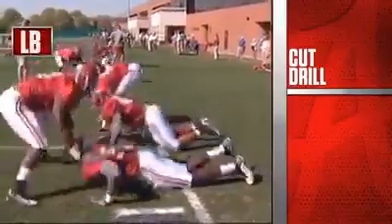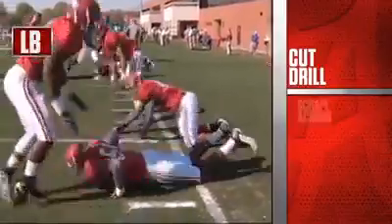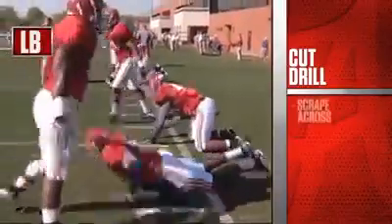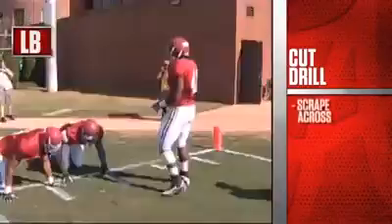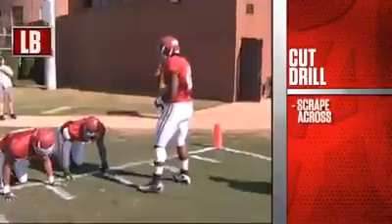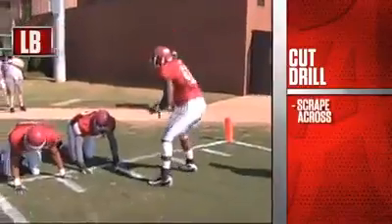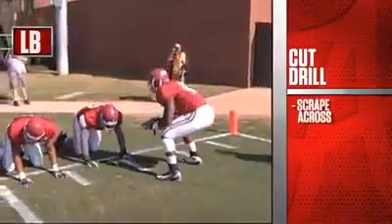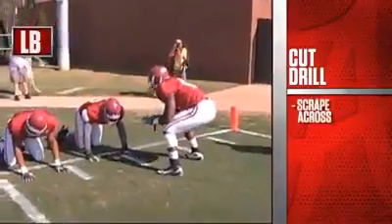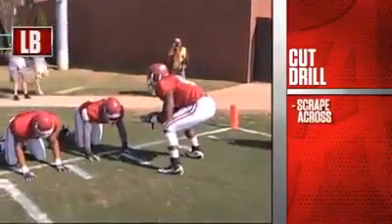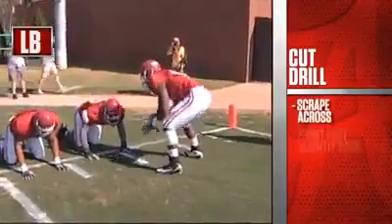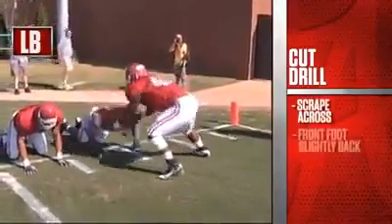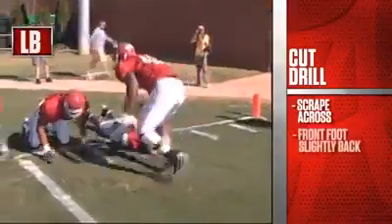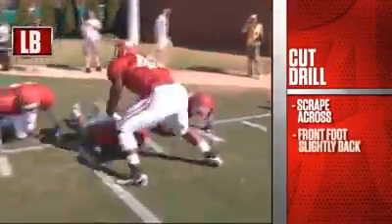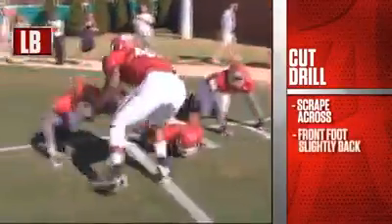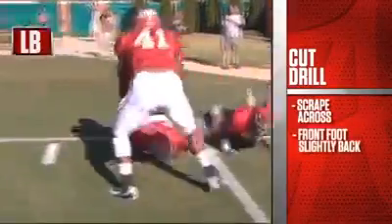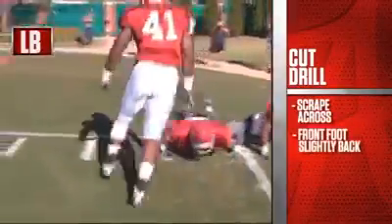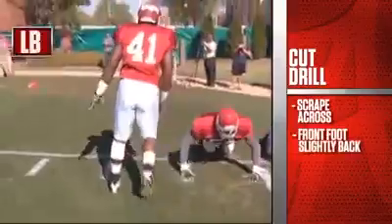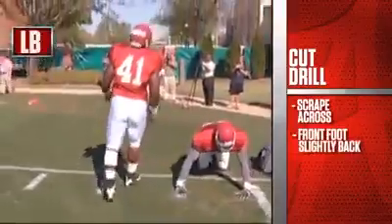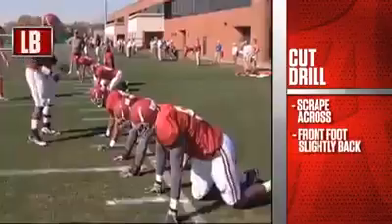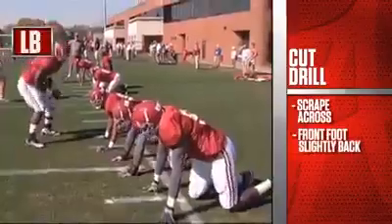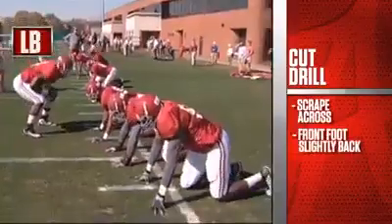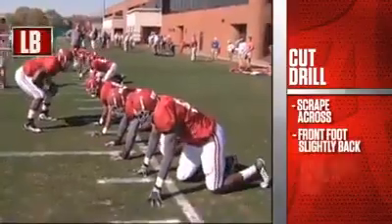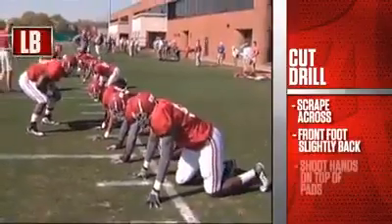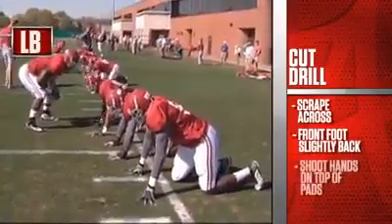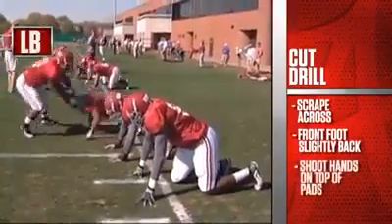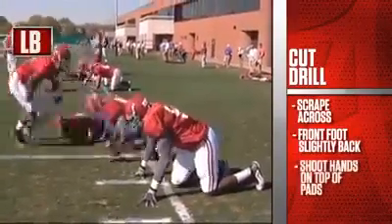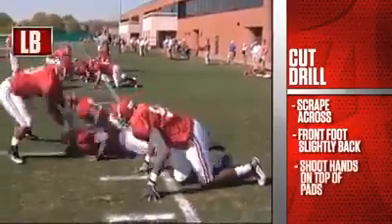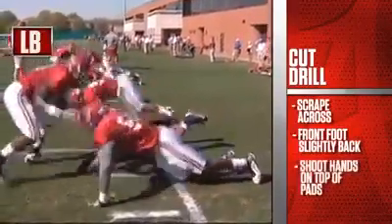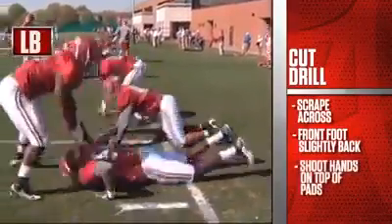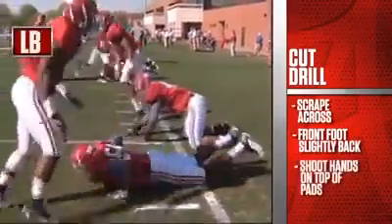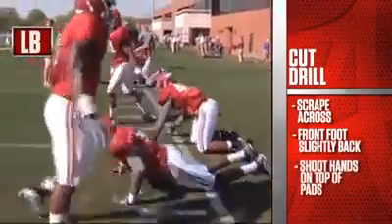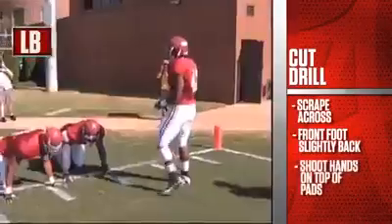We put three men down on all fours as you scrape across. You slightly put your front foot back, shoot your hand to the top of their pads, and not let them get to your legs.